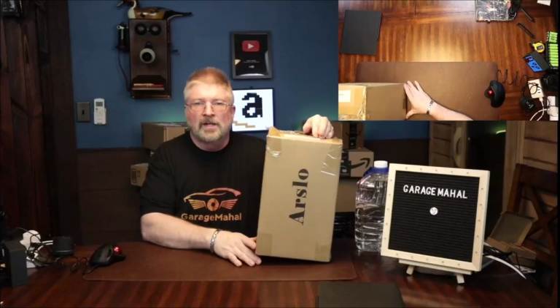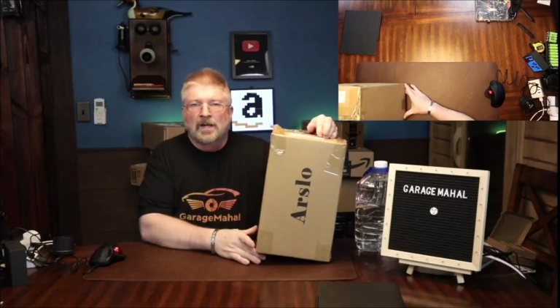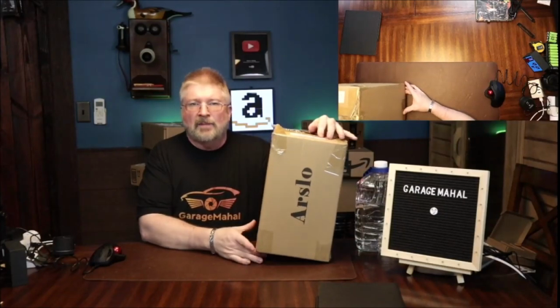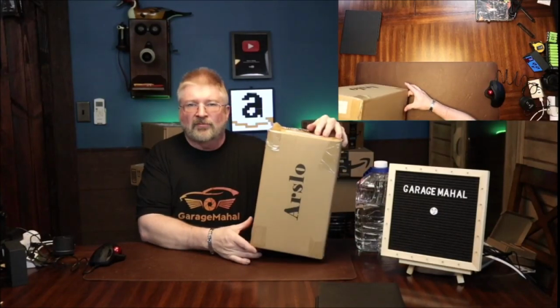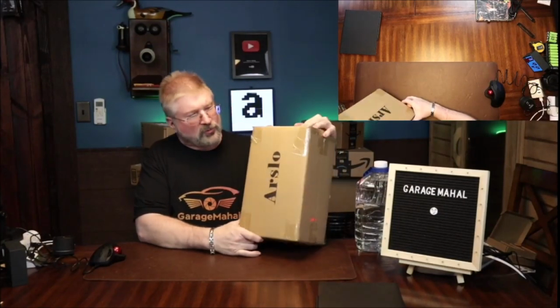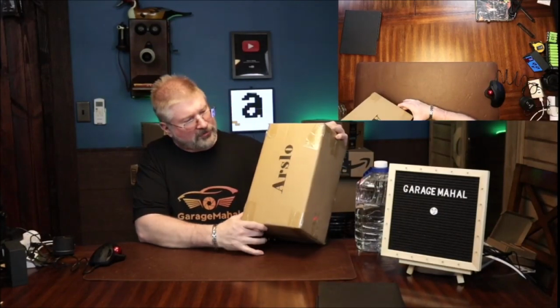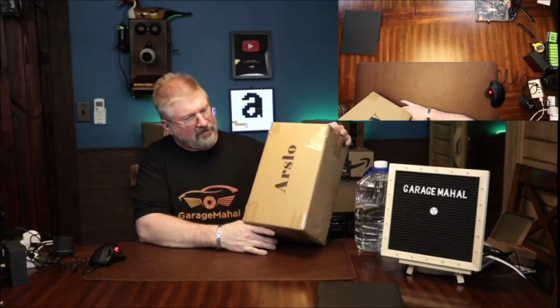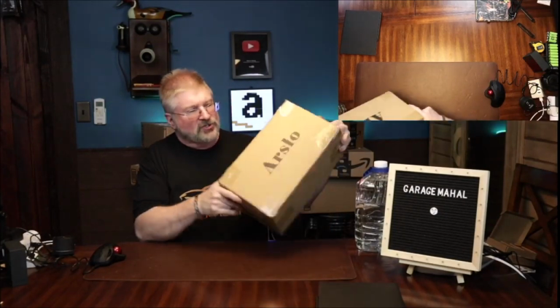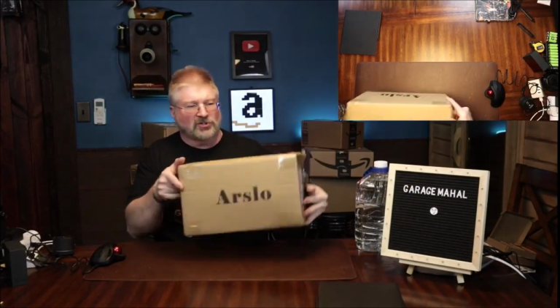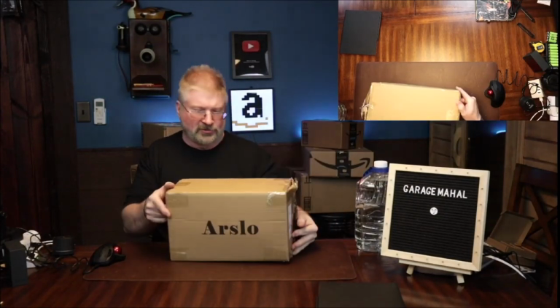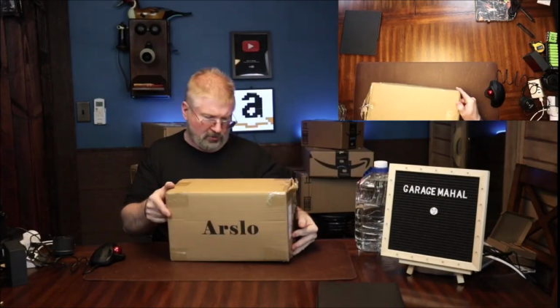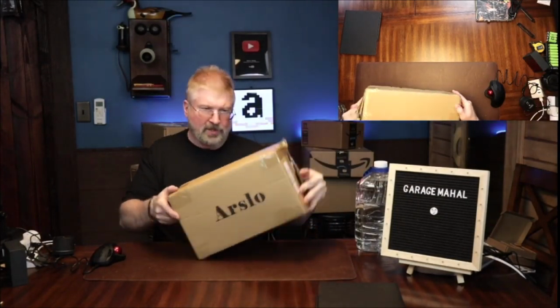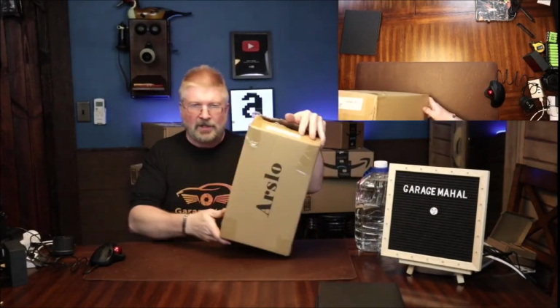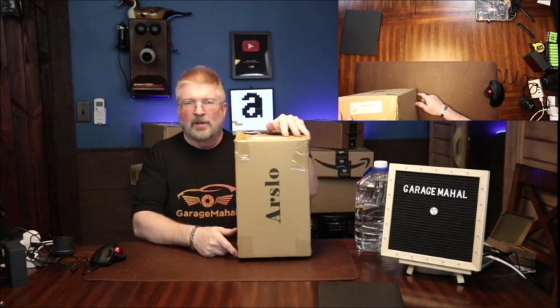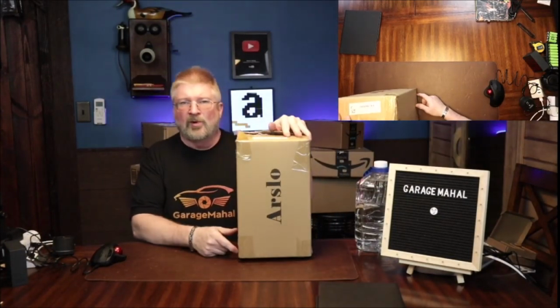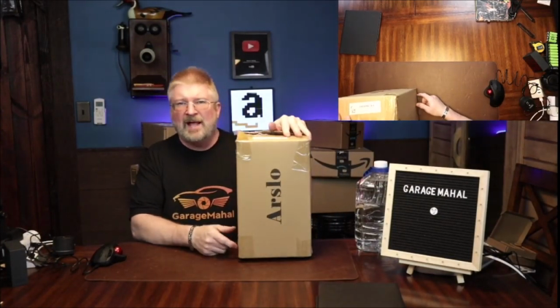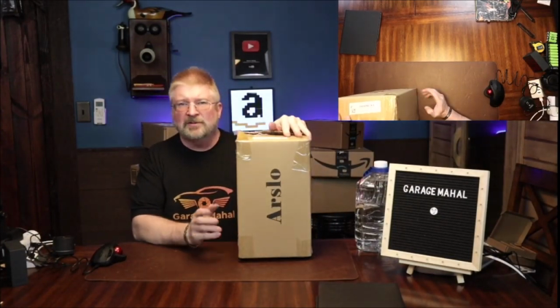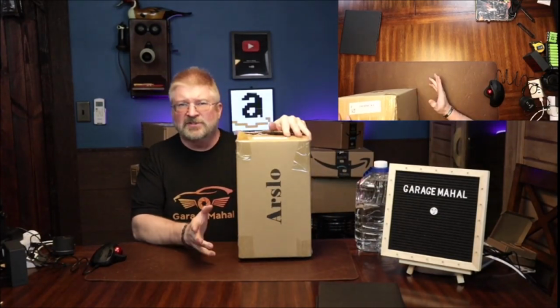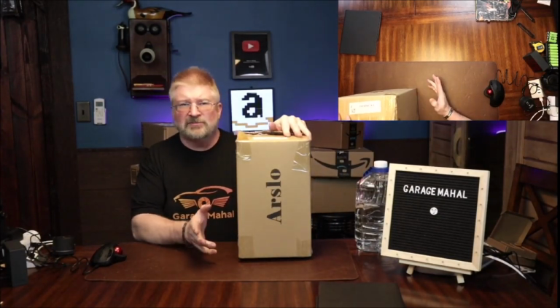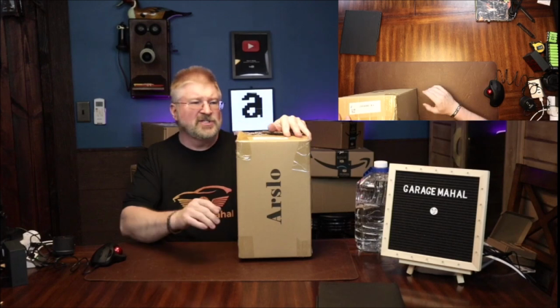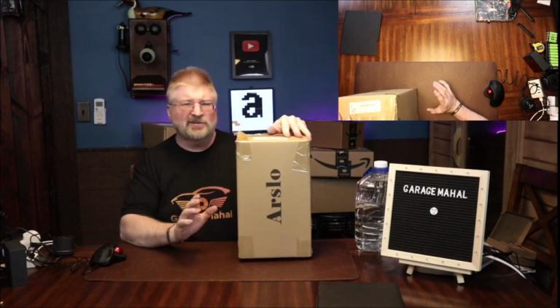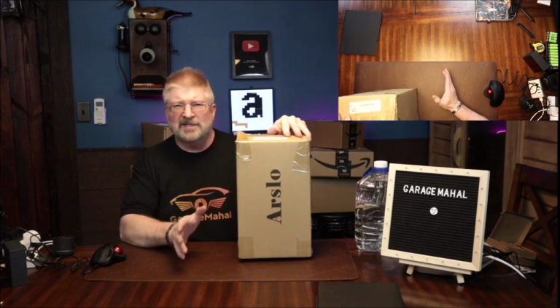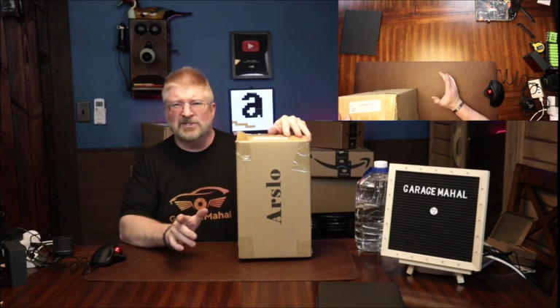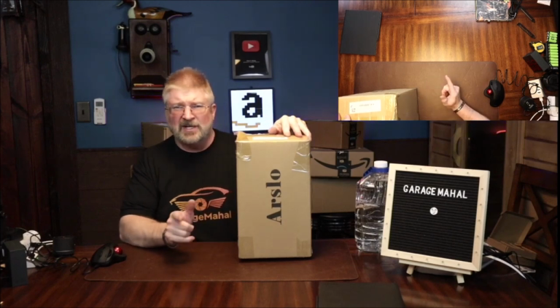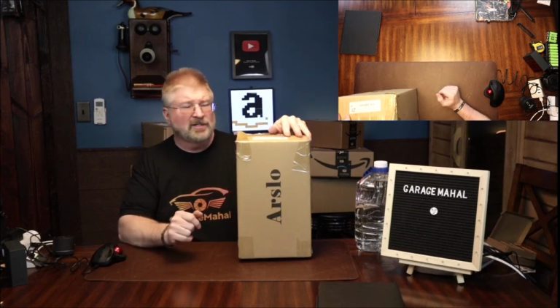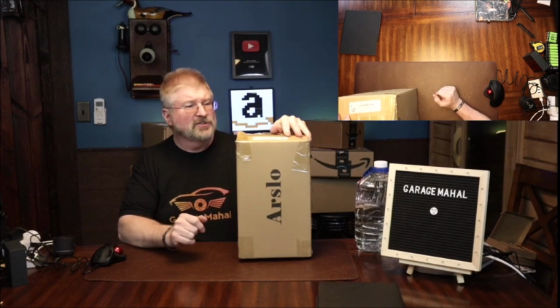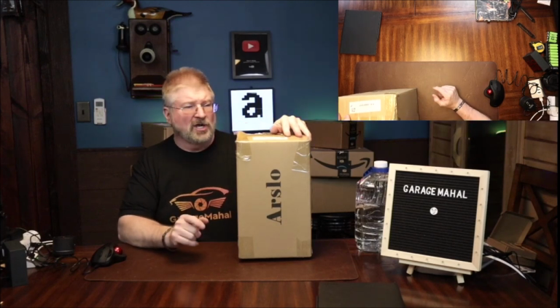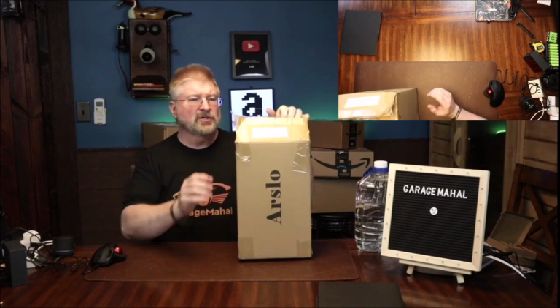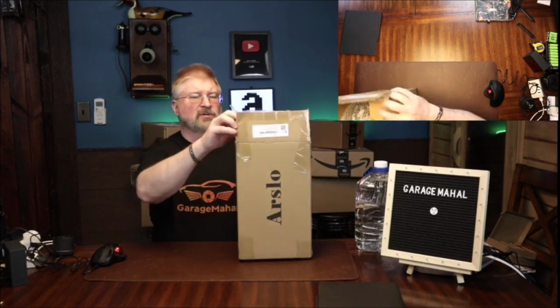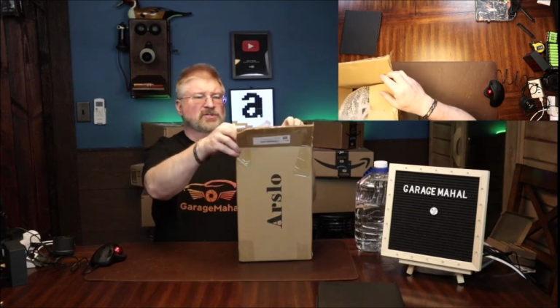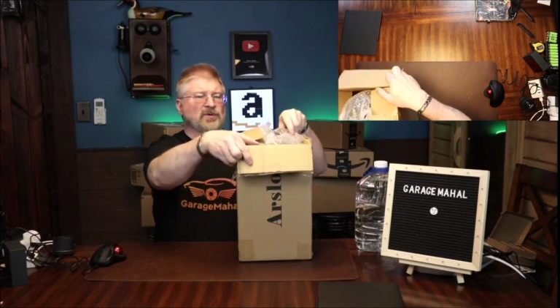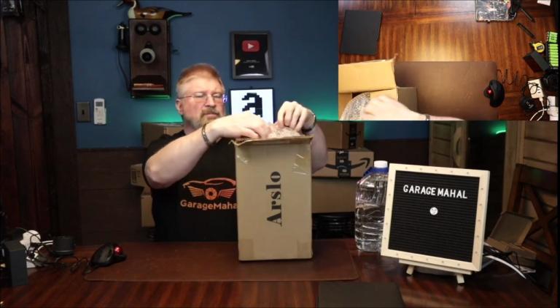Hey, Brian from Graphical Hall. Today I have this R-Slow 1 gallon stainless steel insulated jug. So let's open it up.